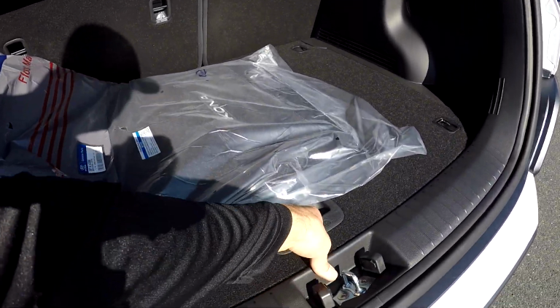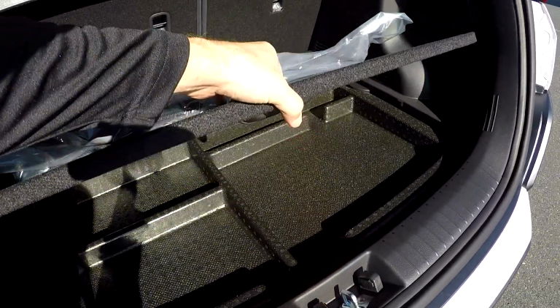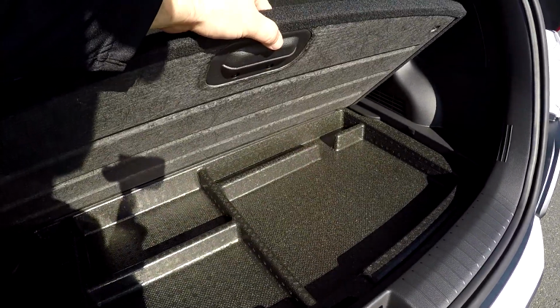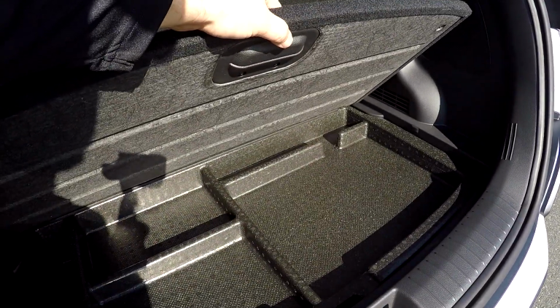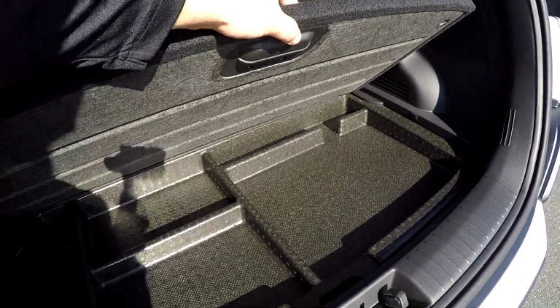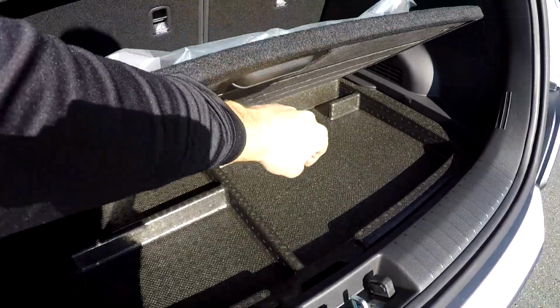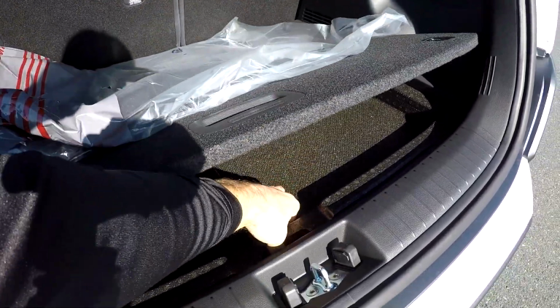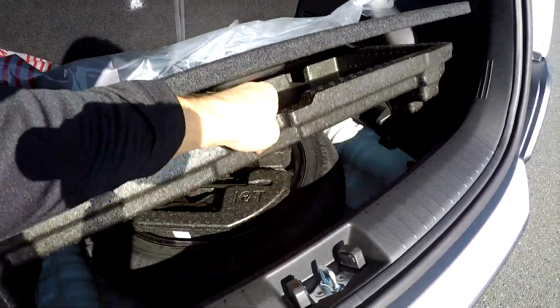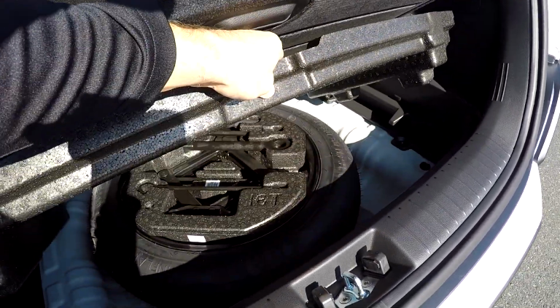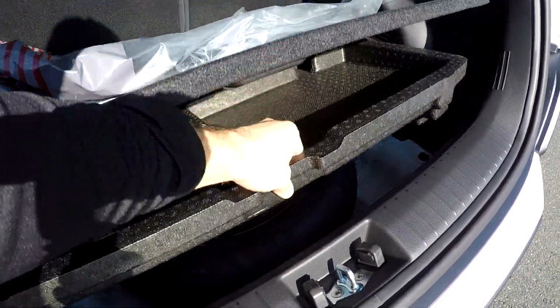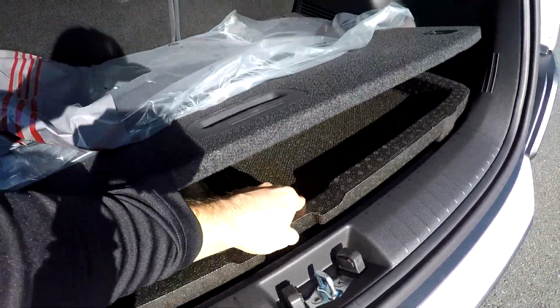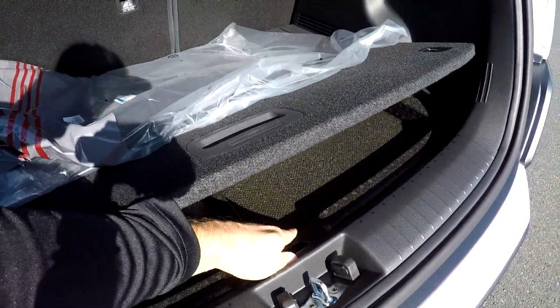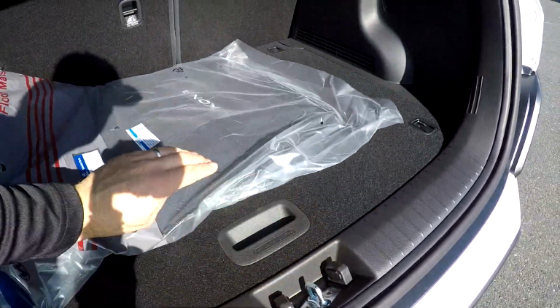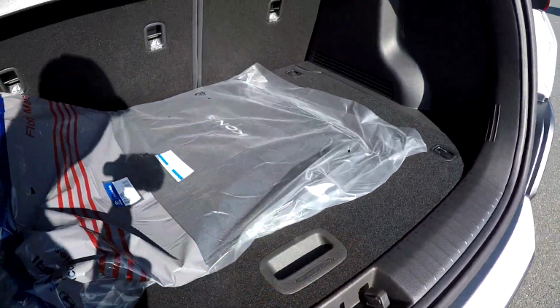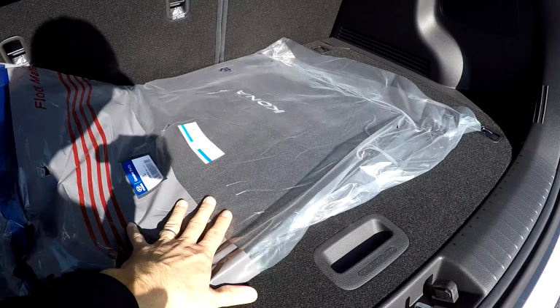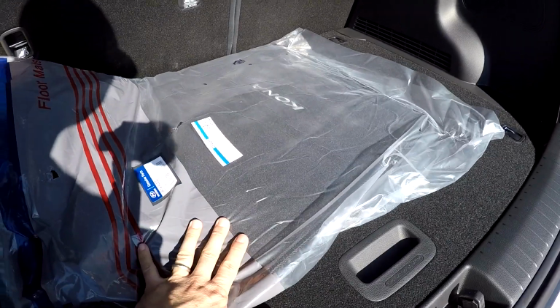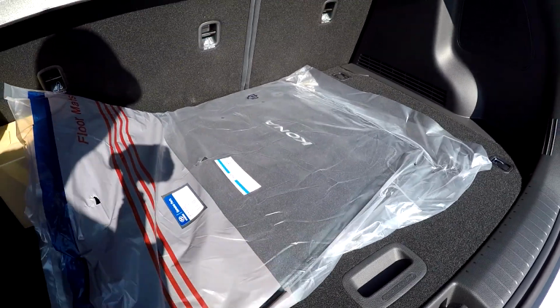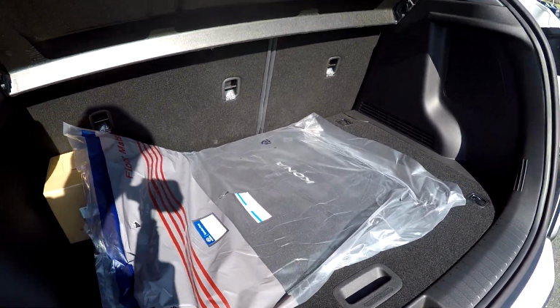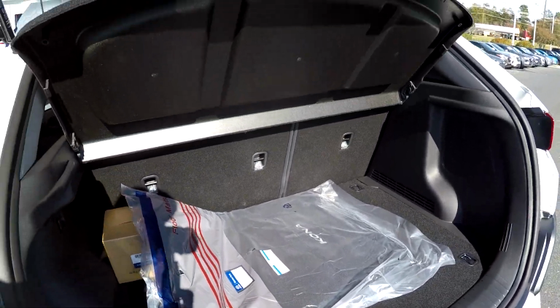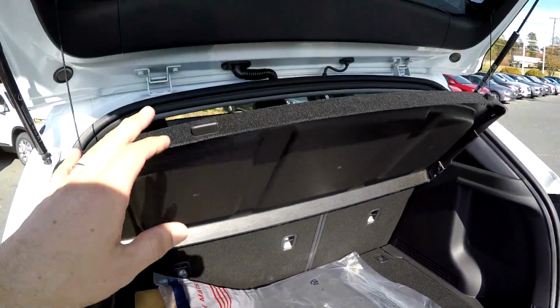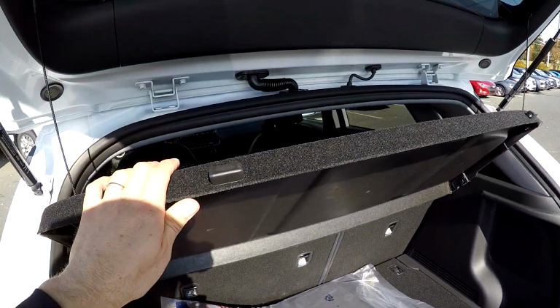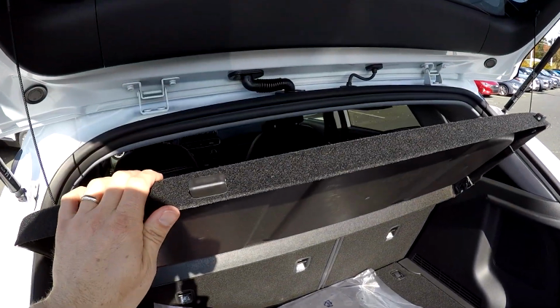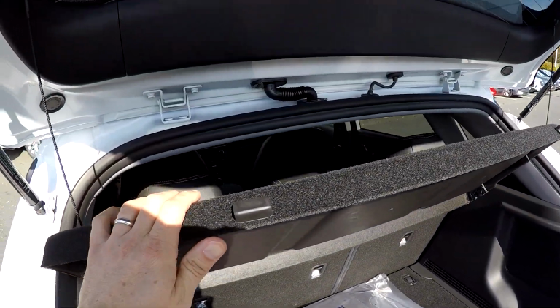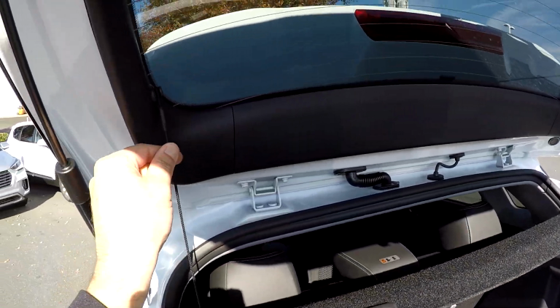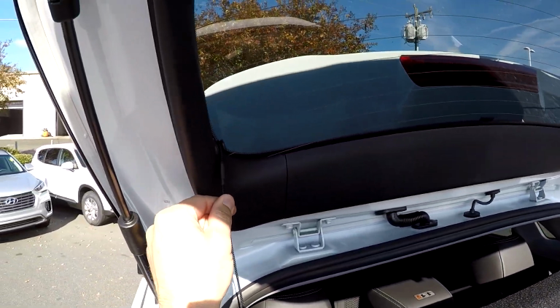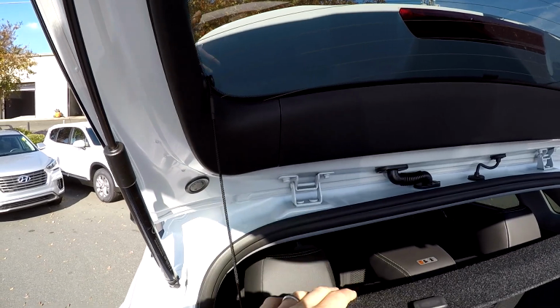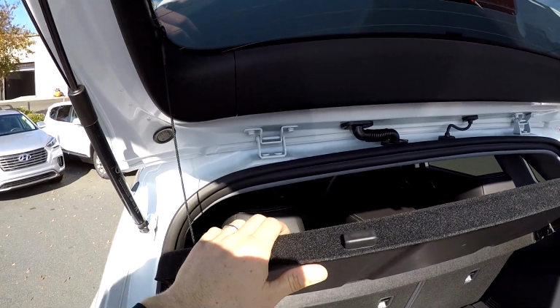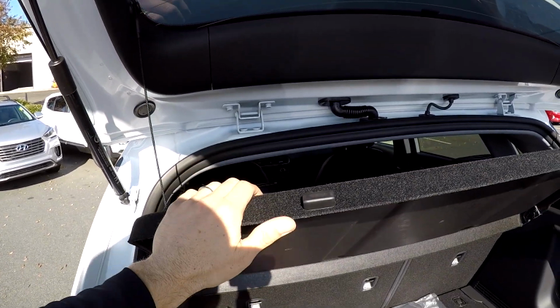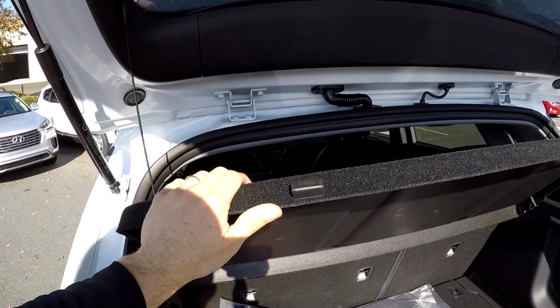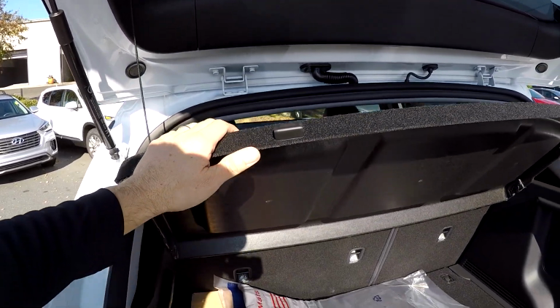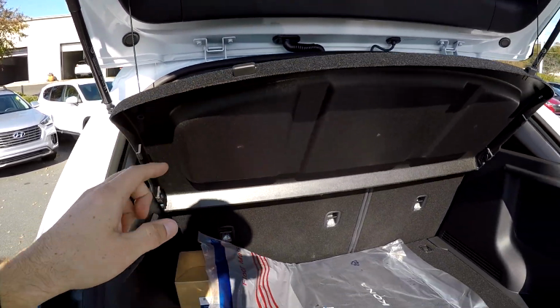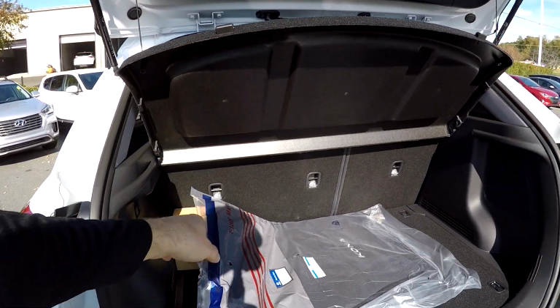As far as the cargo space in the back of the Kona, it's not ample, but you do have a little additional storage underneath the floor. Of course your spare tire and tools are going to be under there as well. All your original mats will be included, and it's got a privacy cover that can be removed — it's got some little strings so they can be taken out.